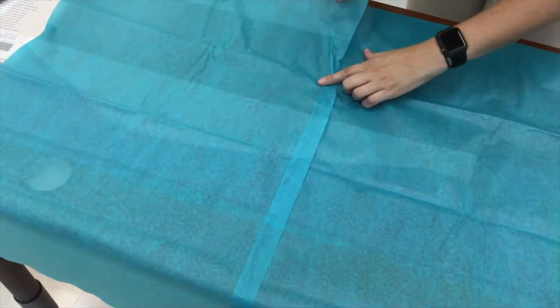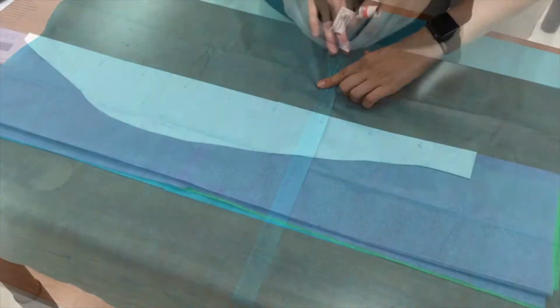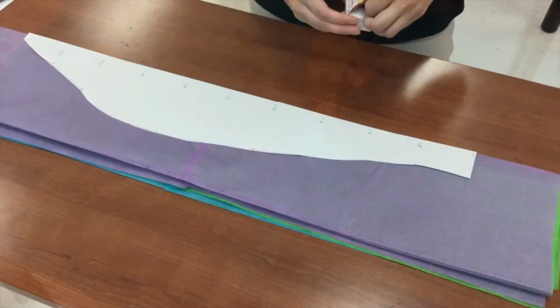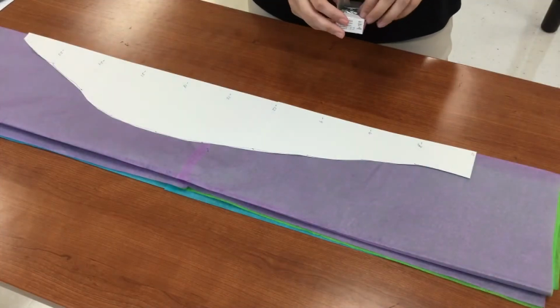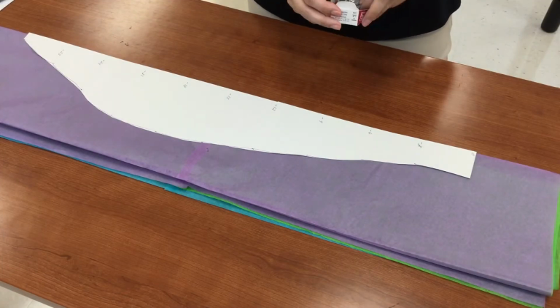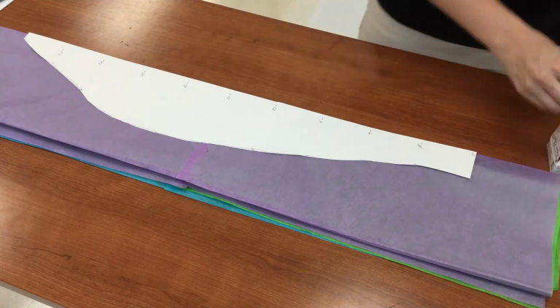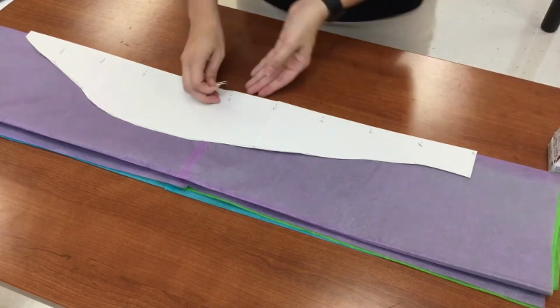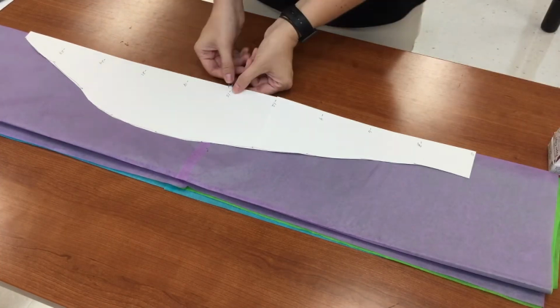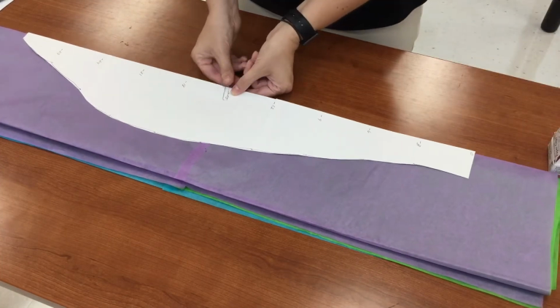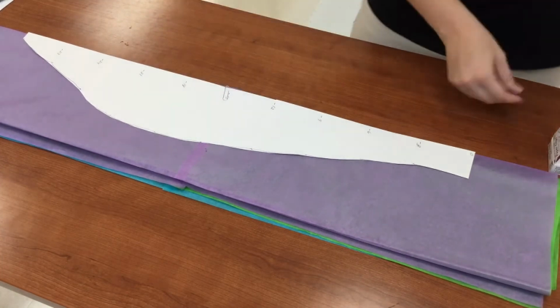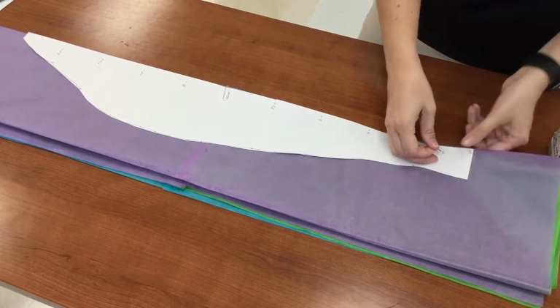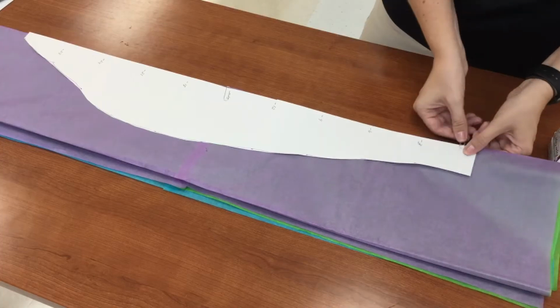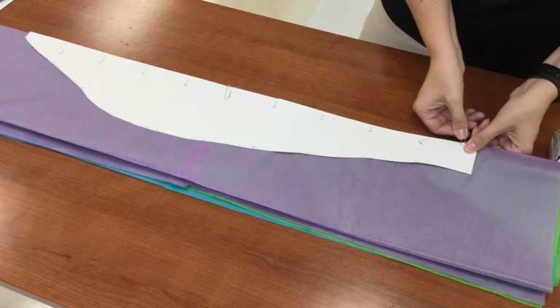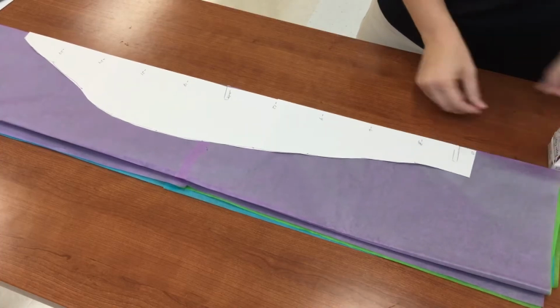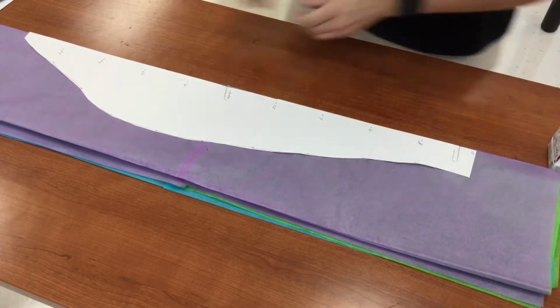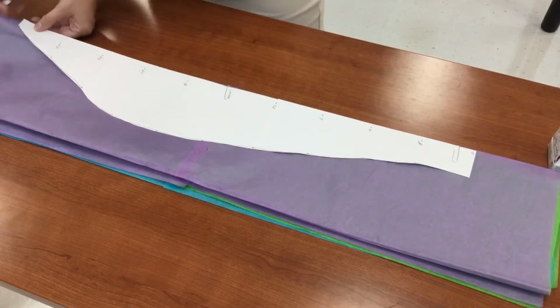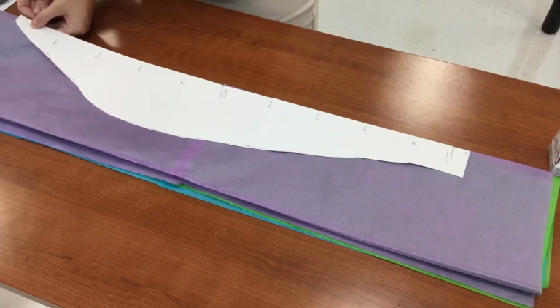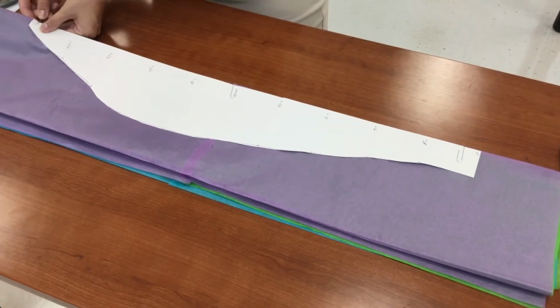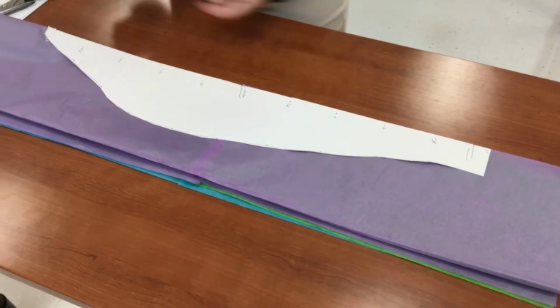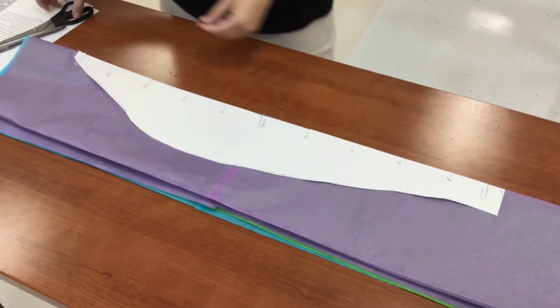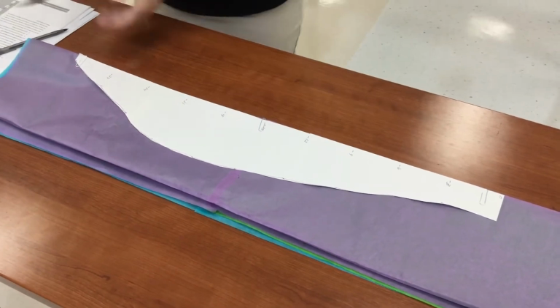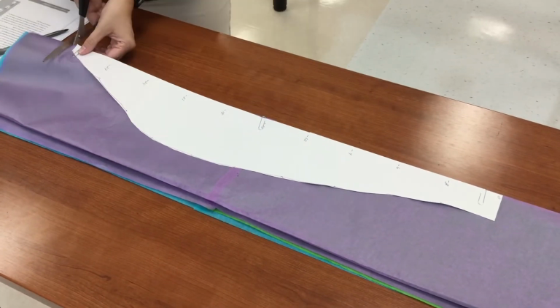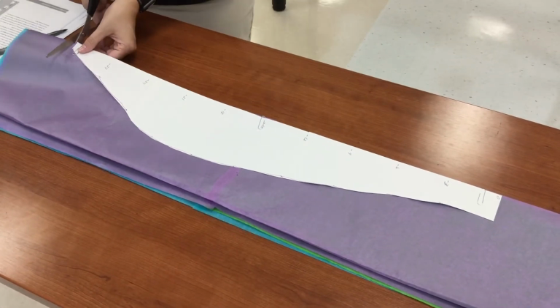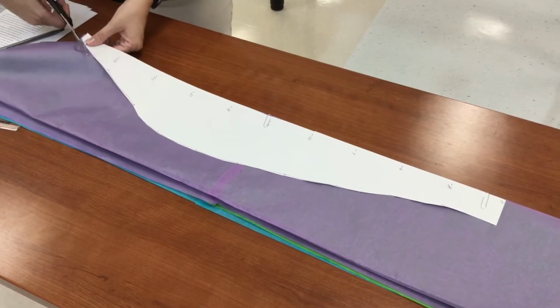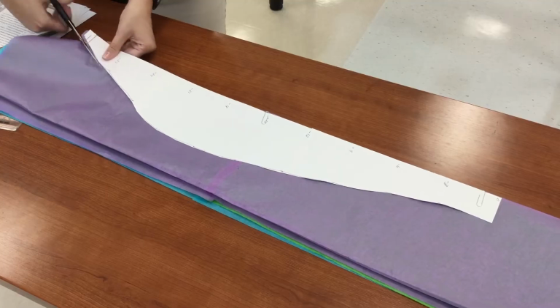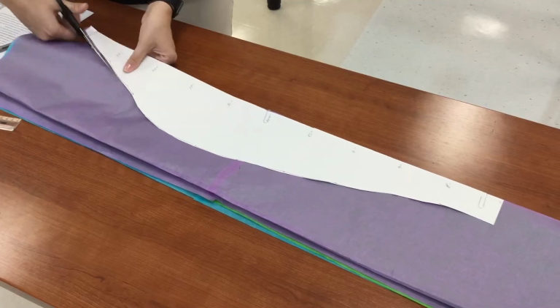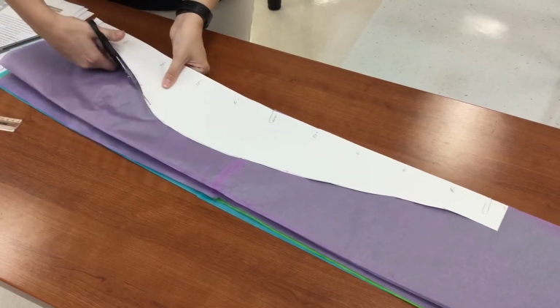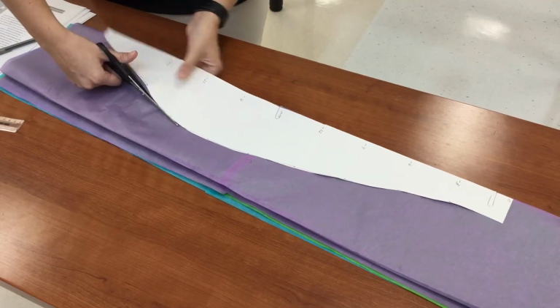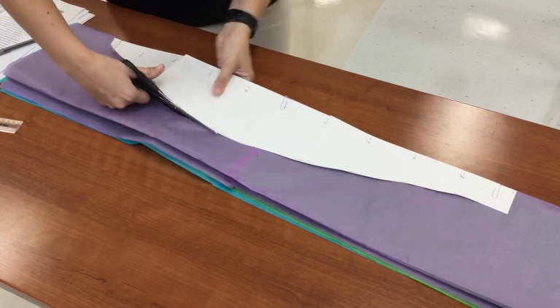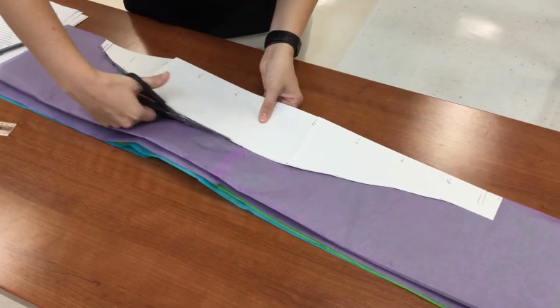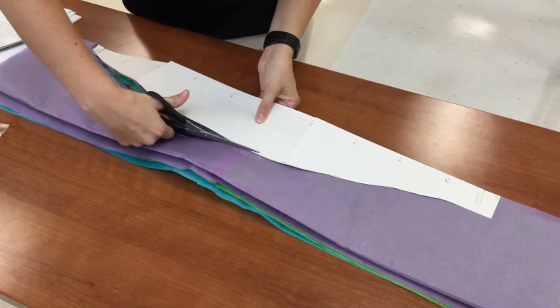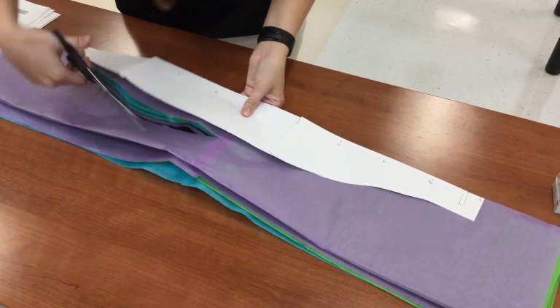Students will attach the template on the folded sheets of tissue paper using paper clips. I have them check with me before cutting. The flat side of the template needs to be placed on the side with only folds and no open edges.